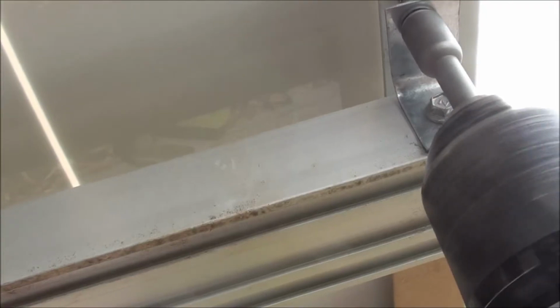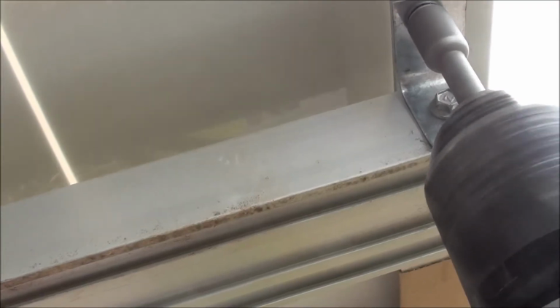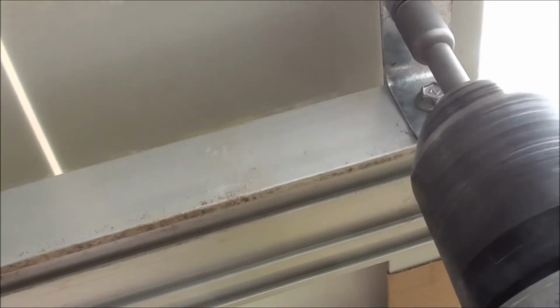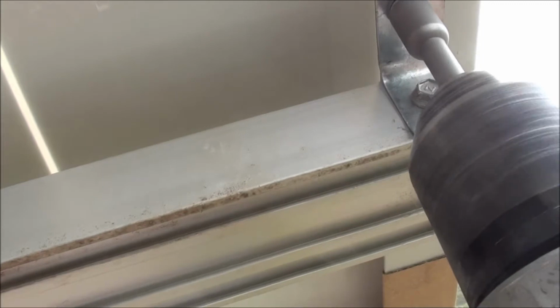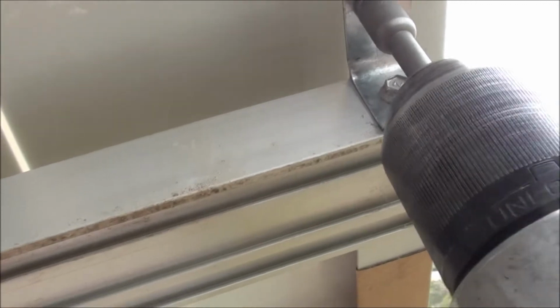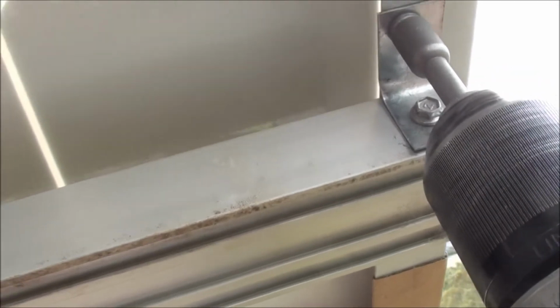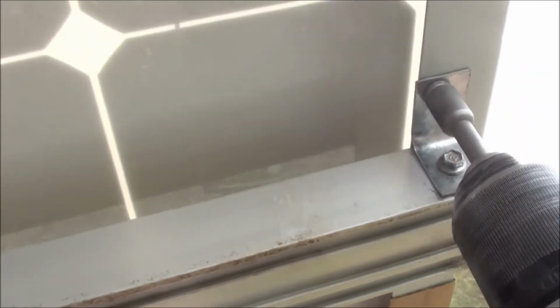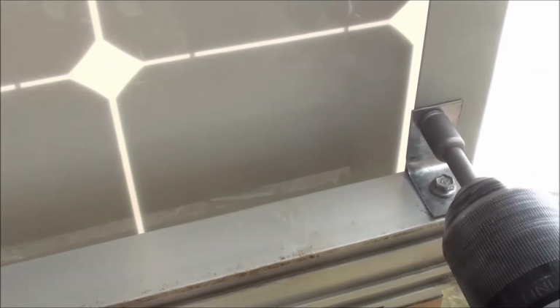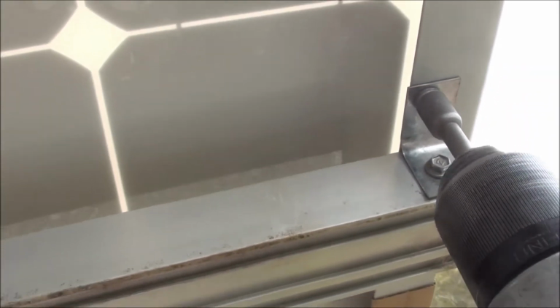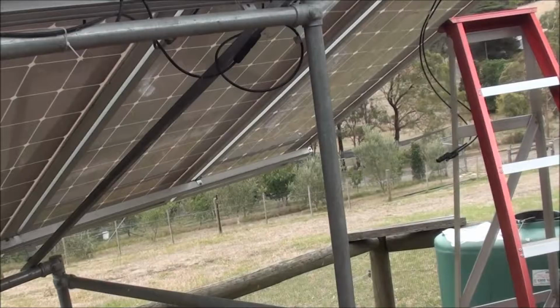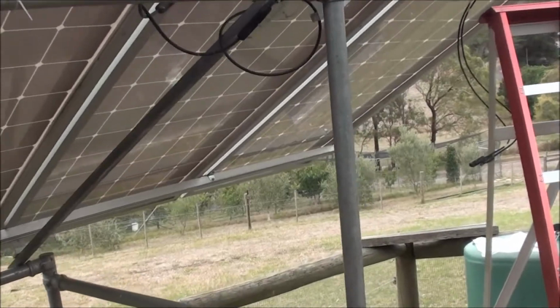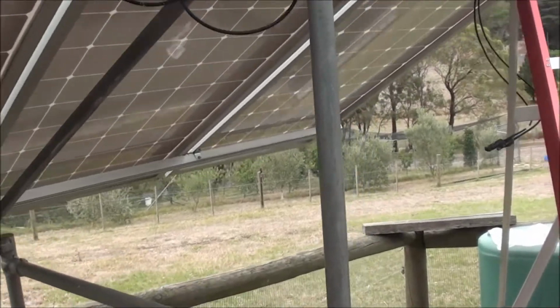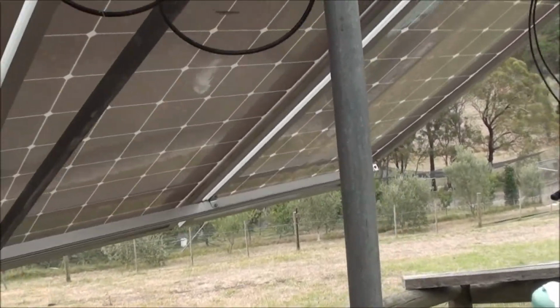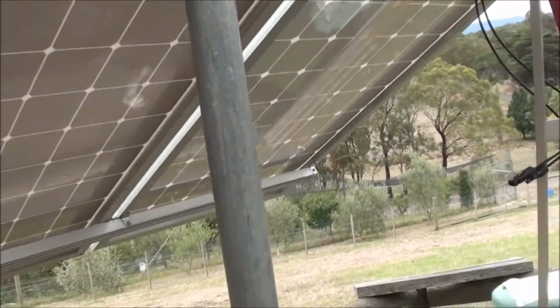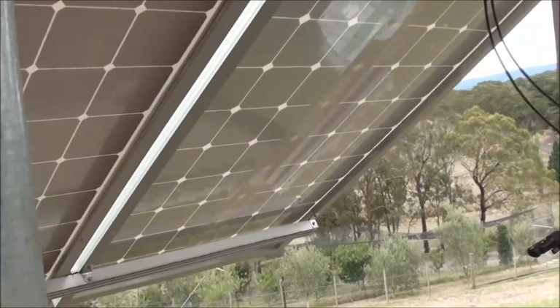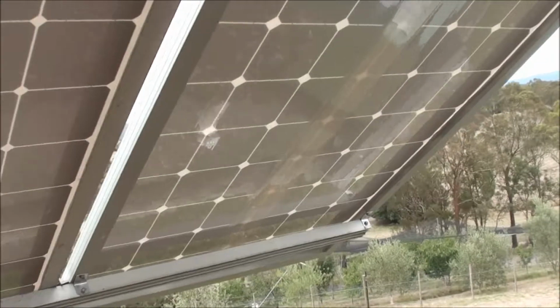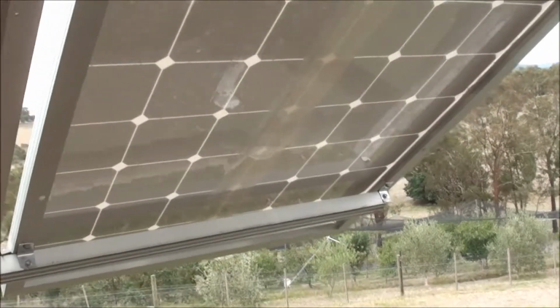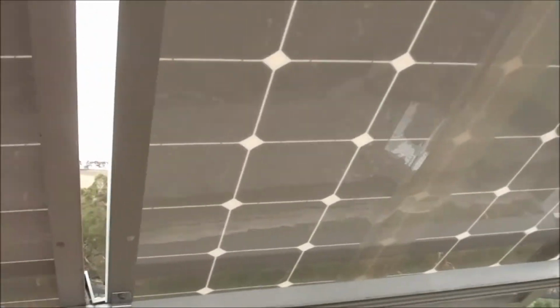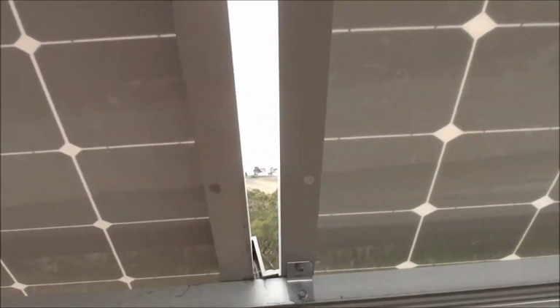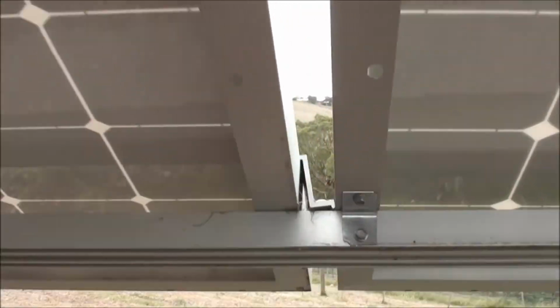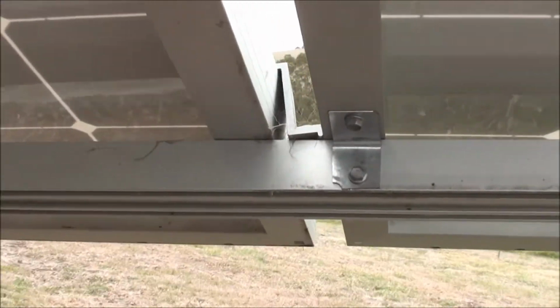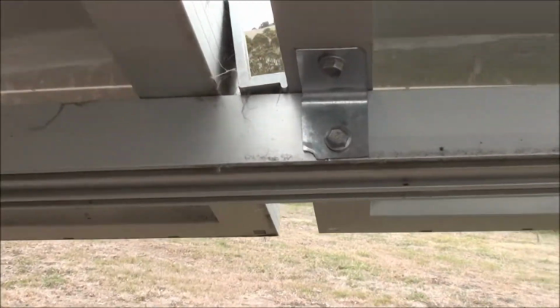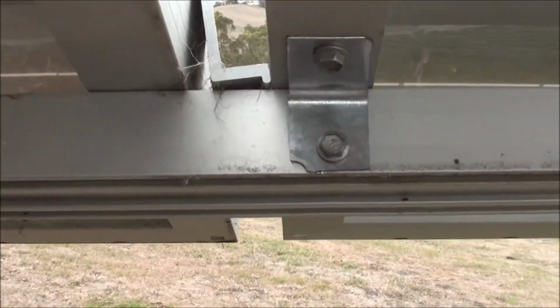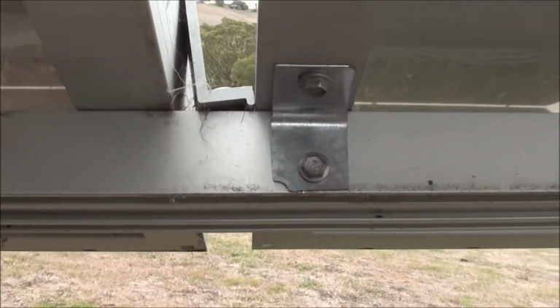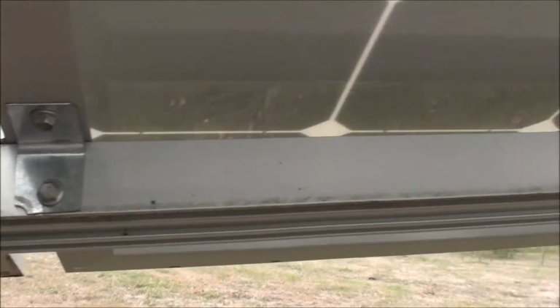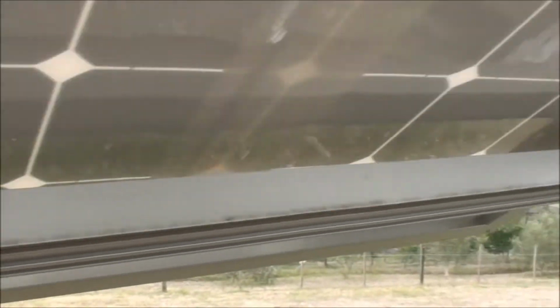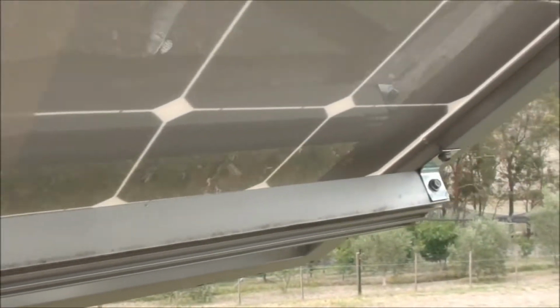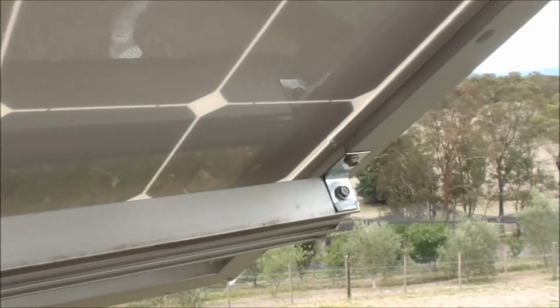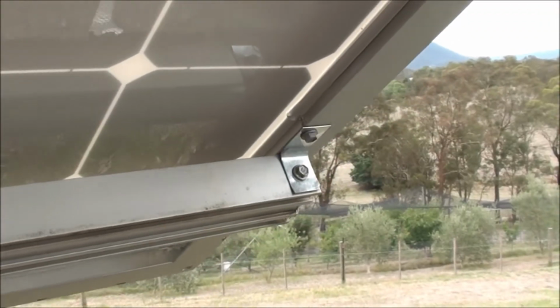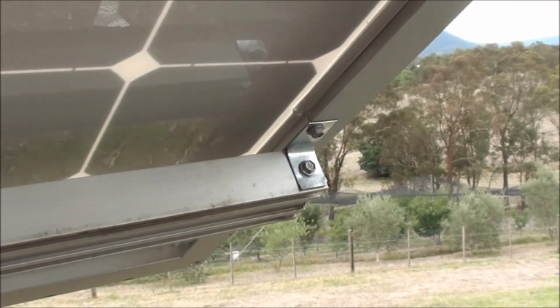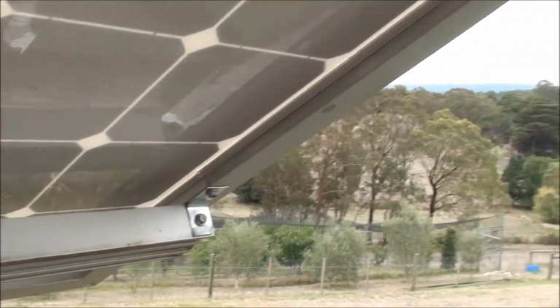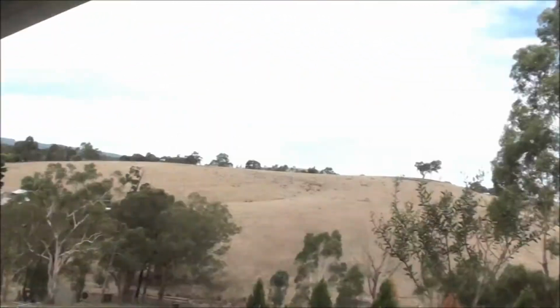This will now have five panels — four for the pumps and one for the garden lighting and the chlorinator. Just a close-up view of how I install it; I'm fixing it using L-brackets to the frame.